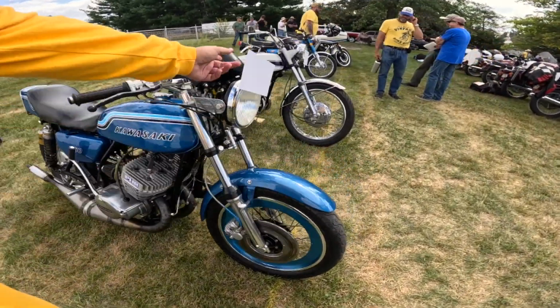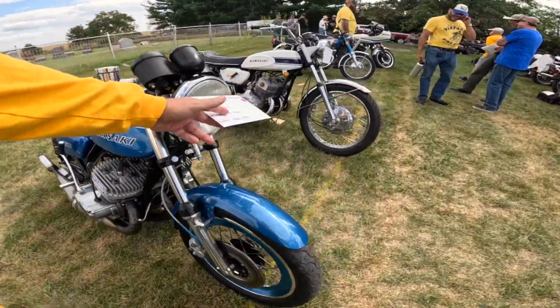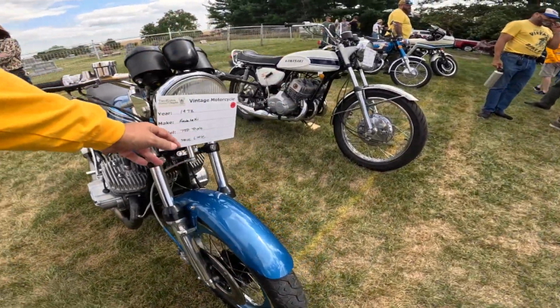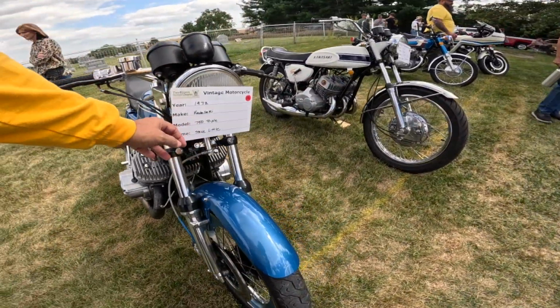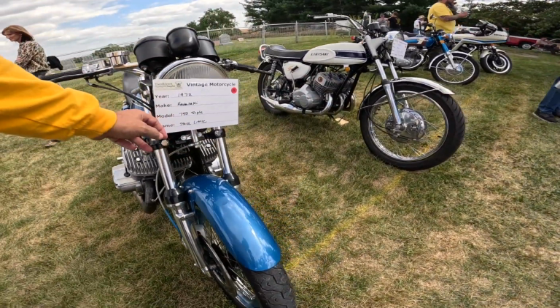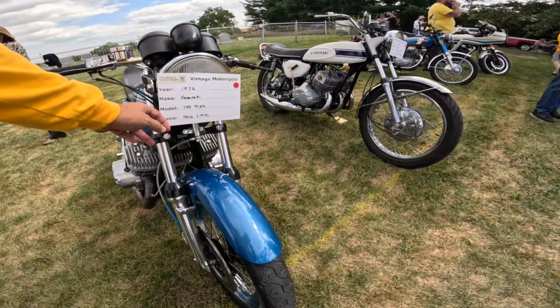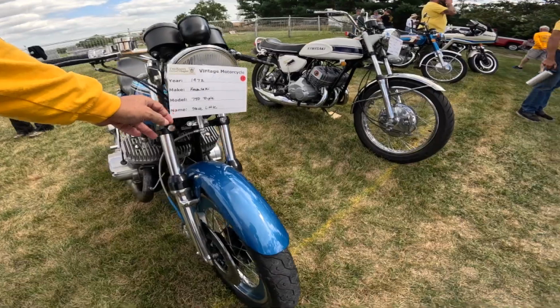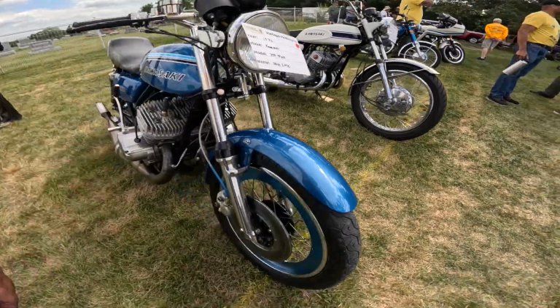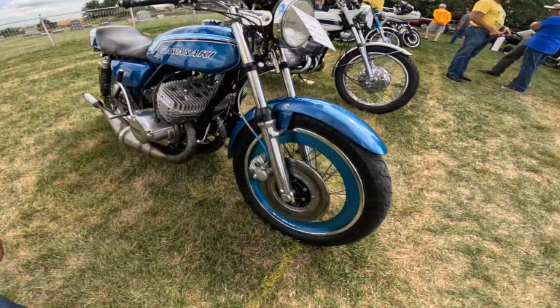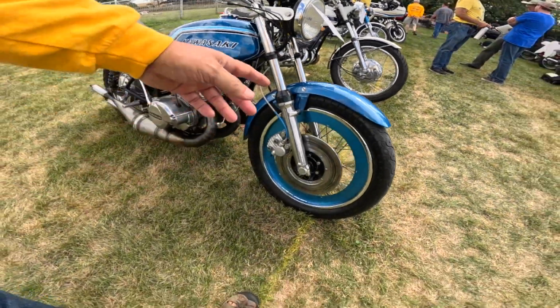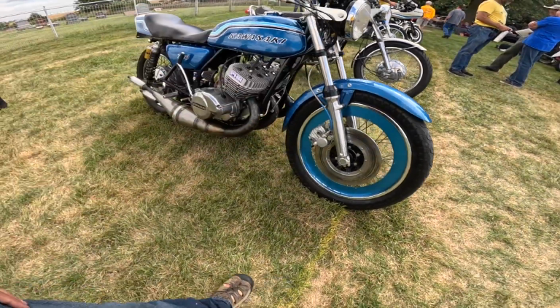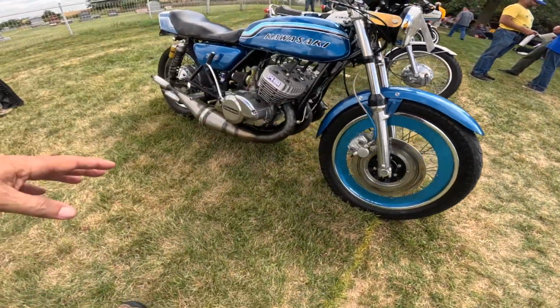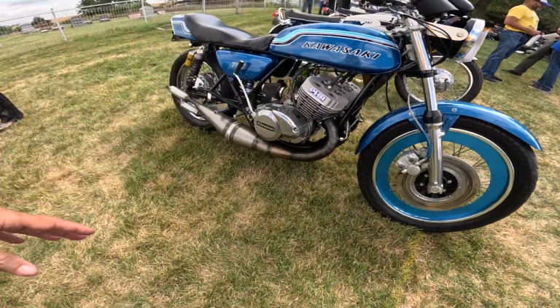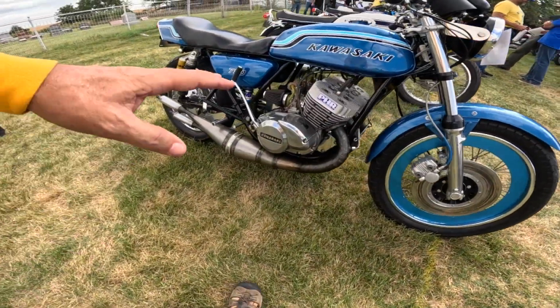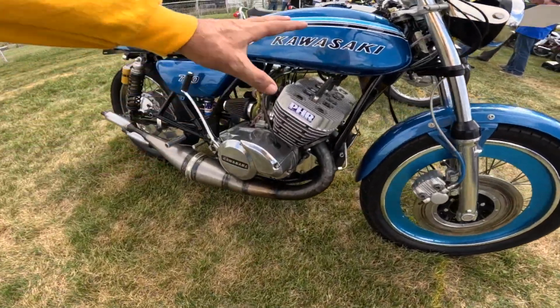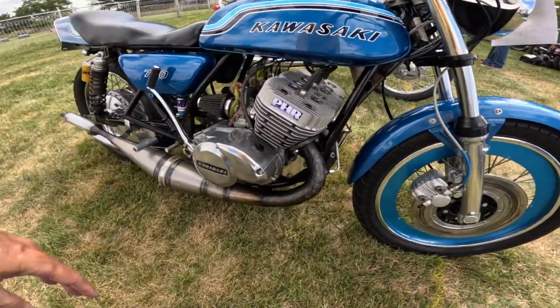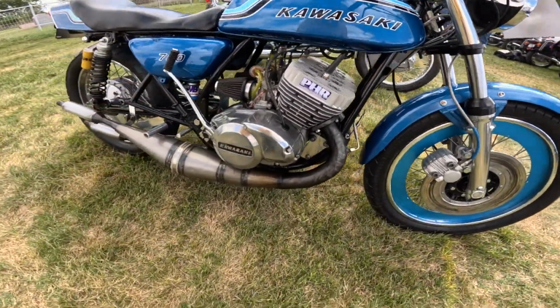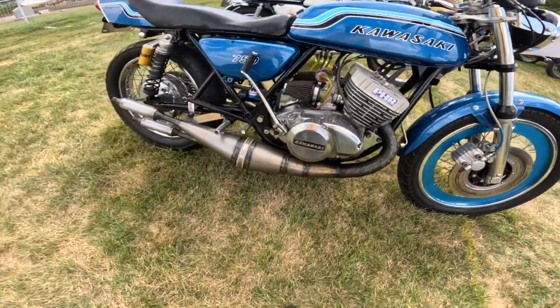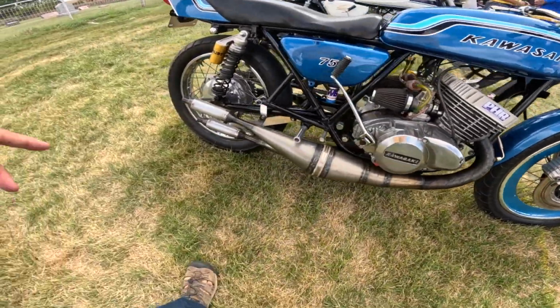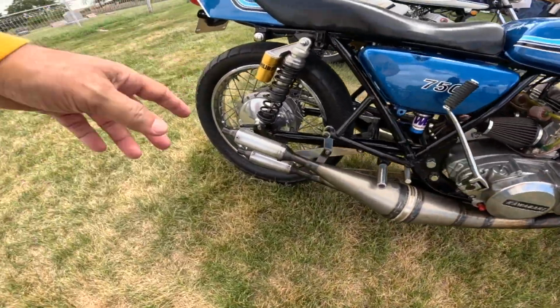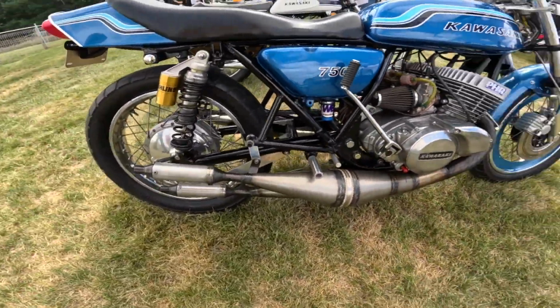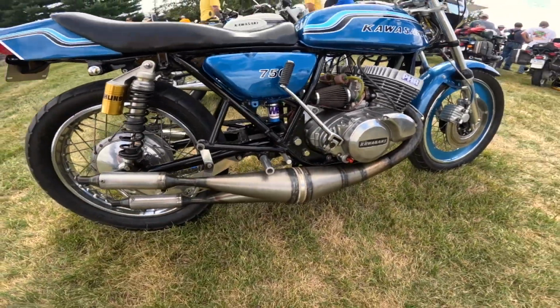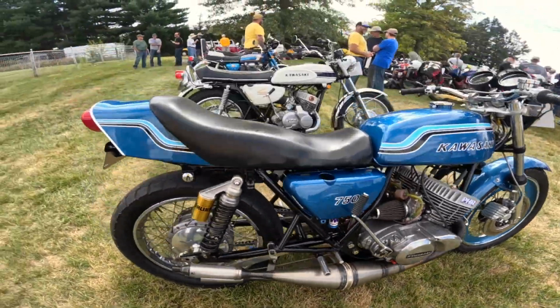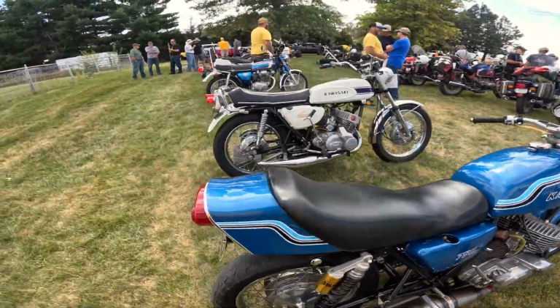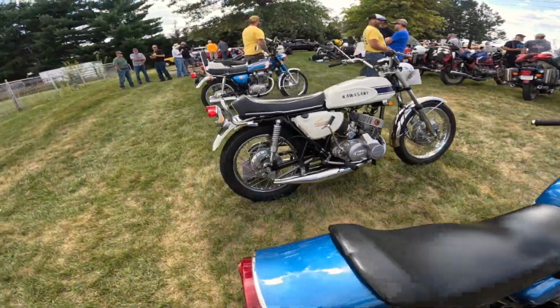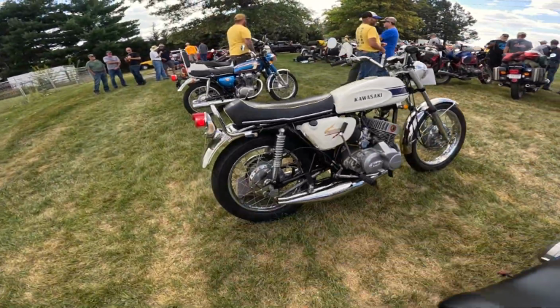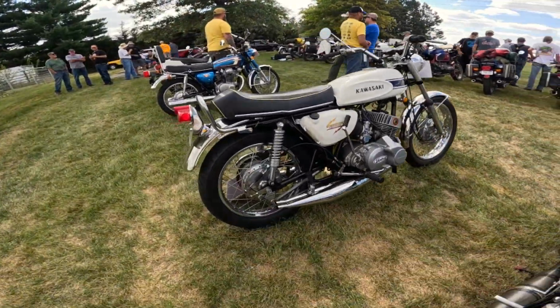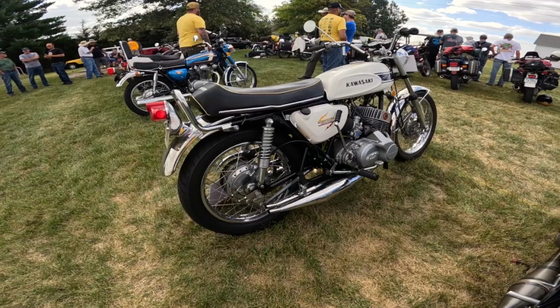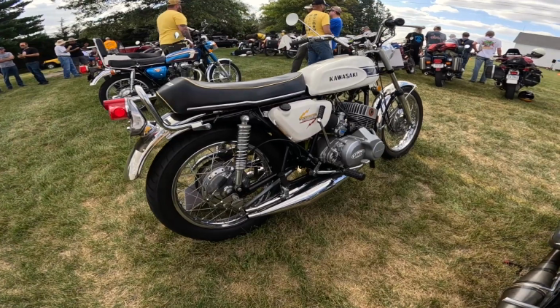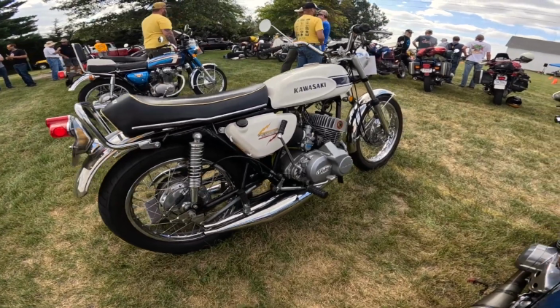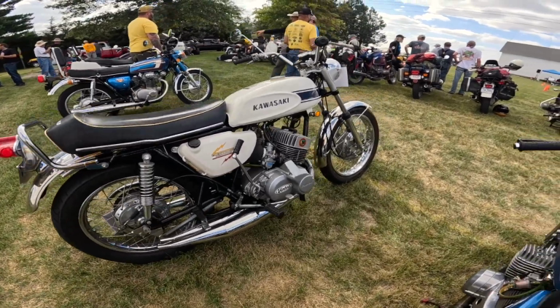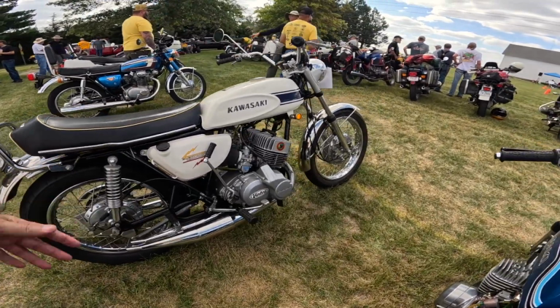This one is set up a lot more customized. It has a disc brake — by now in the 750 era these are all aftermarket parts, silencers on the end. But this original 500 is more to my liking because it's more original.